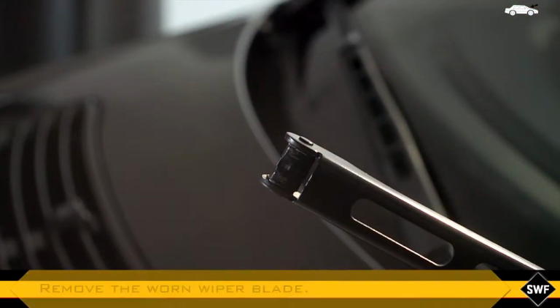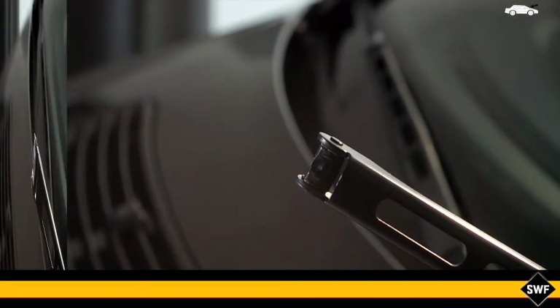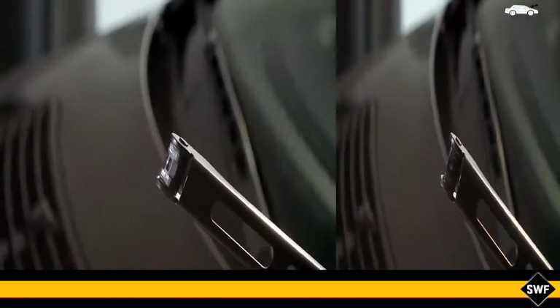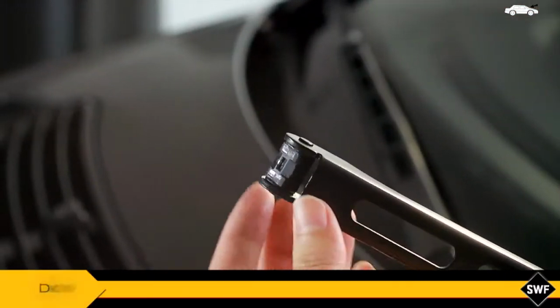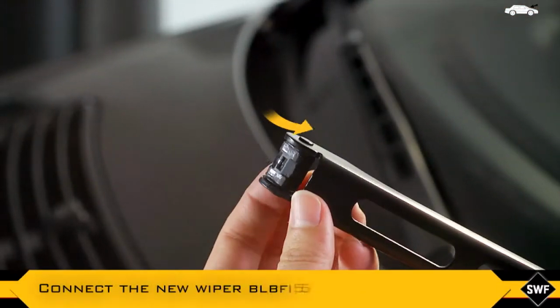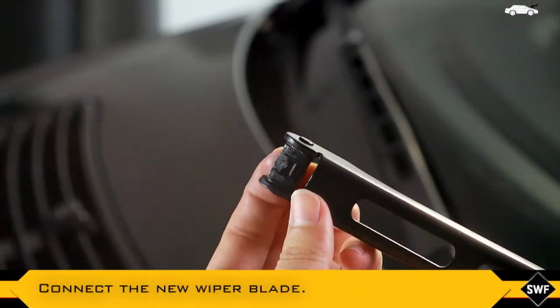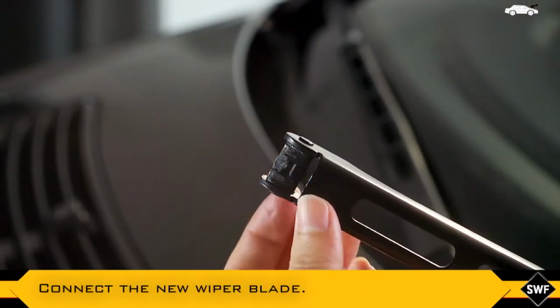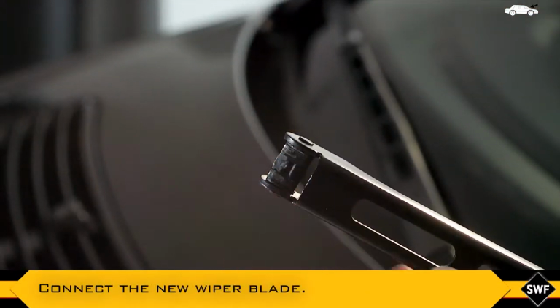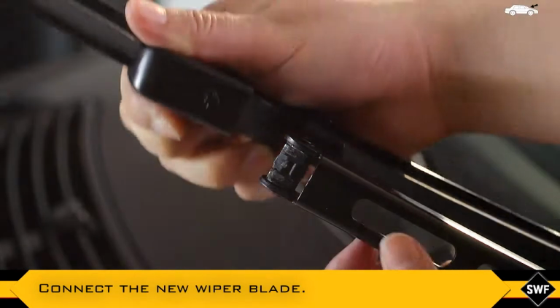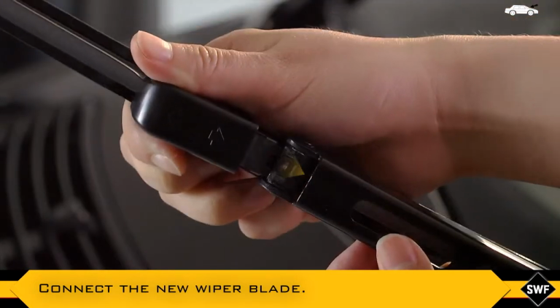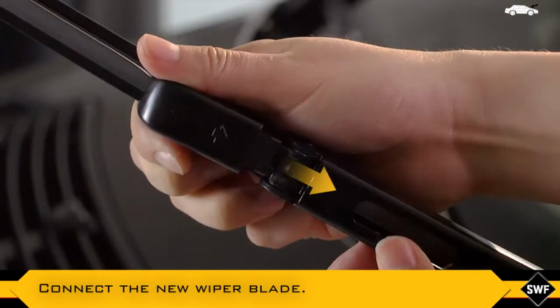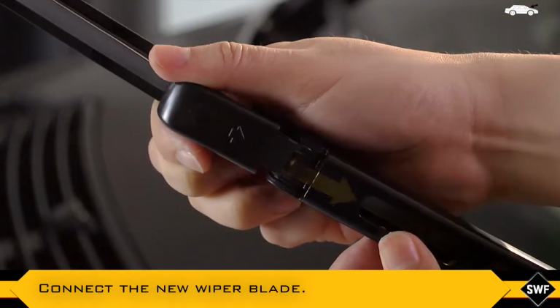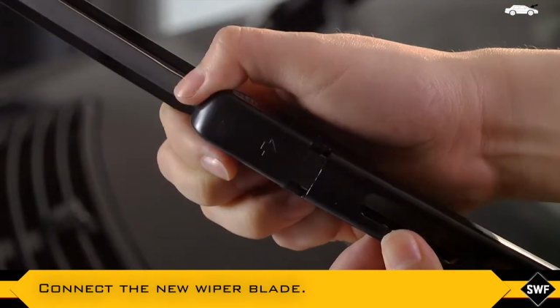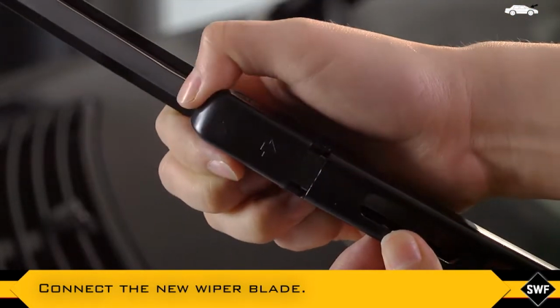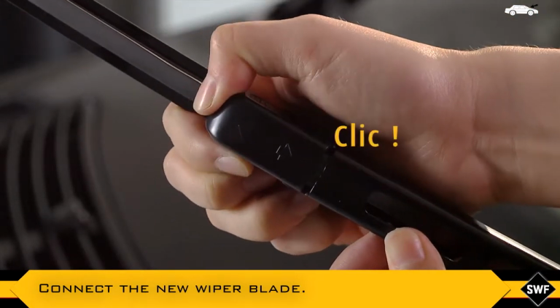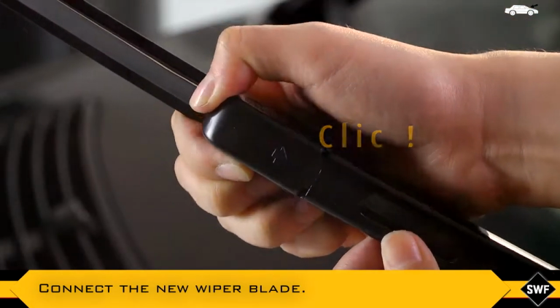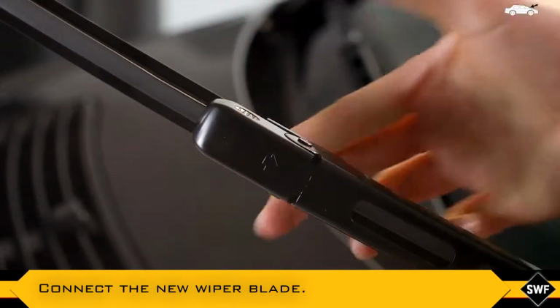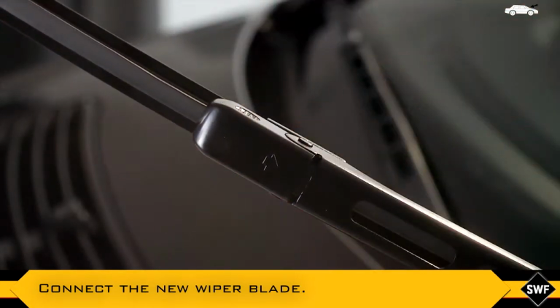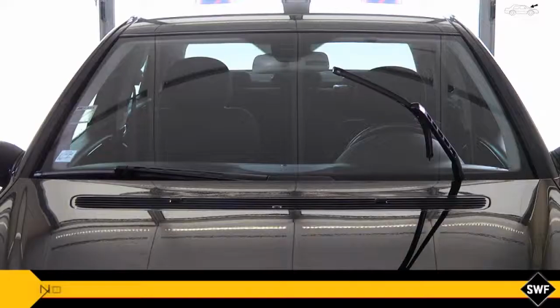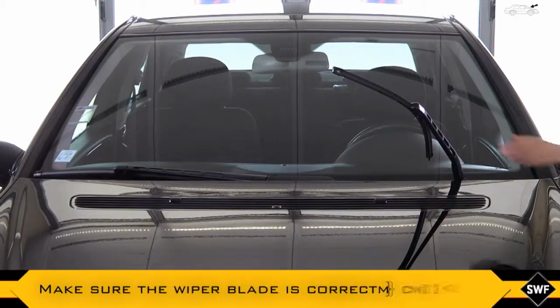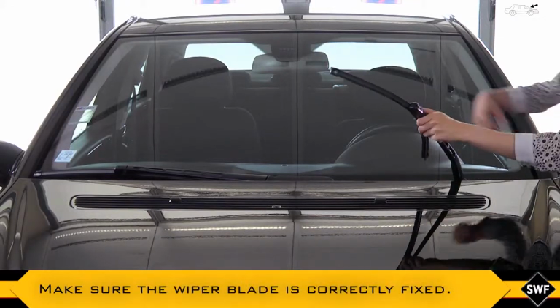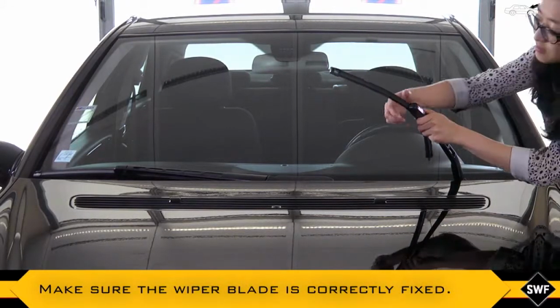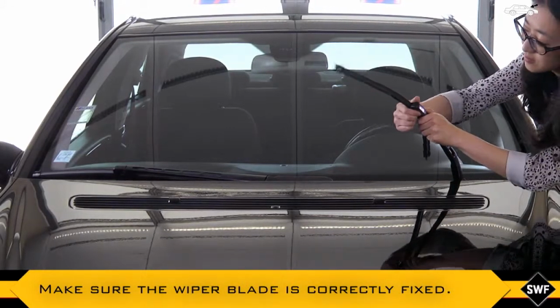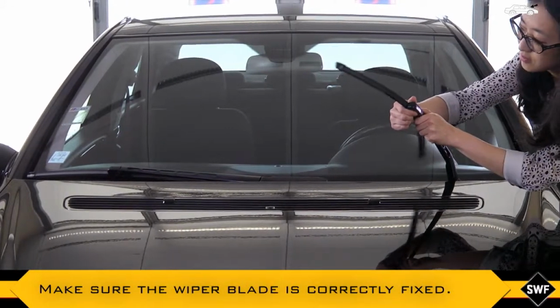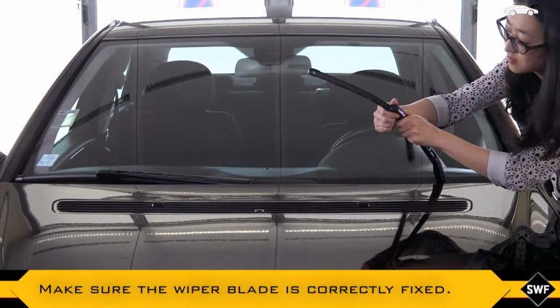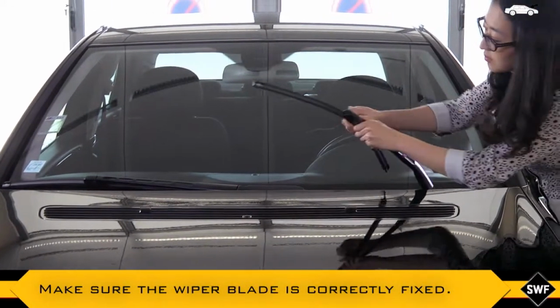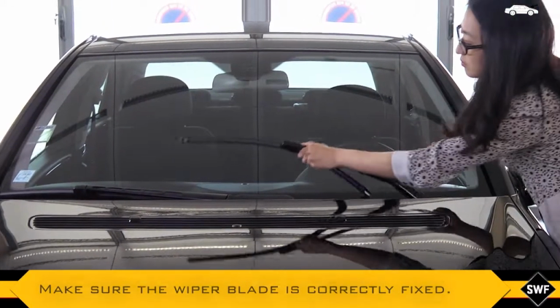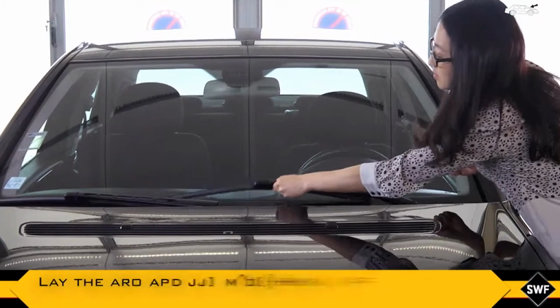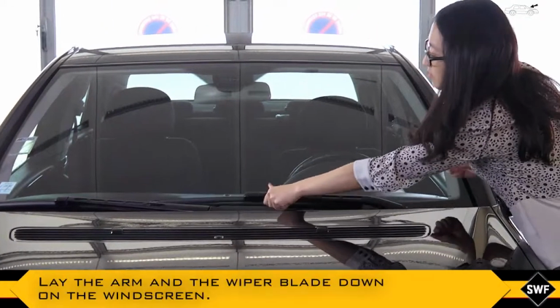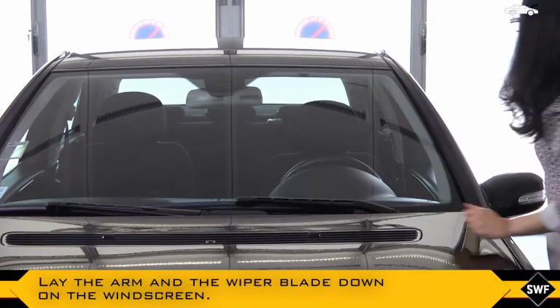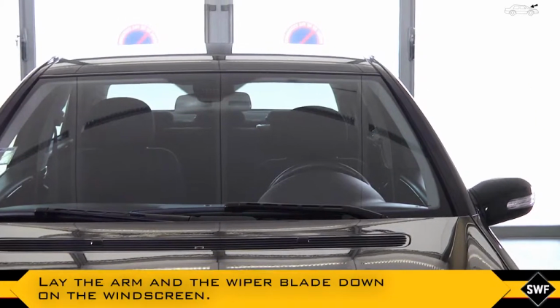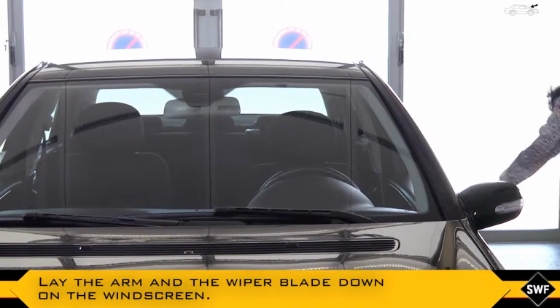Then connect the new wiper blade like this. Make sure the wiper blade is correctly fixed. Lay the arm and the wiper blade down on the windscreen.